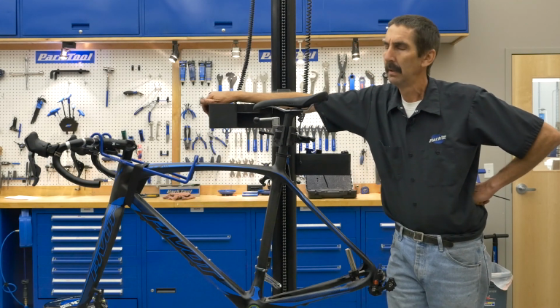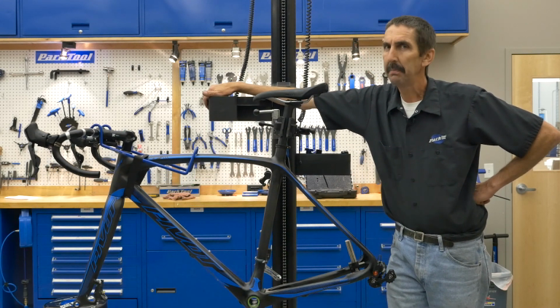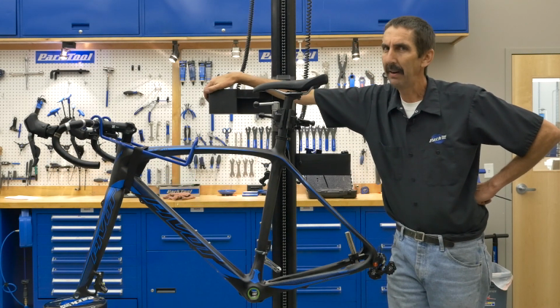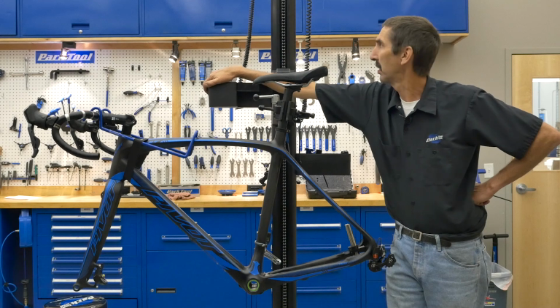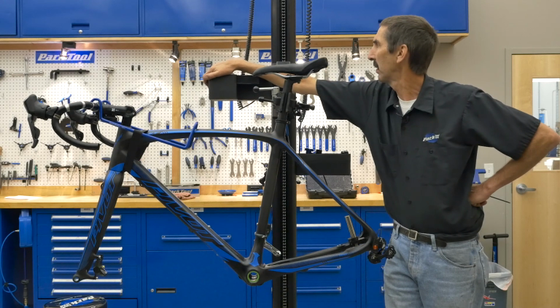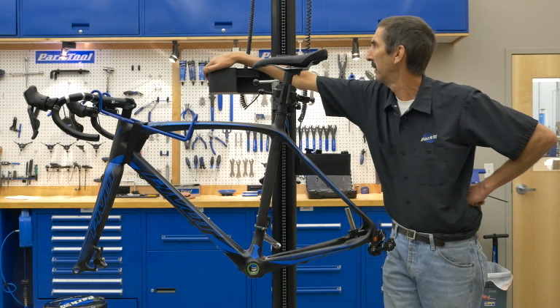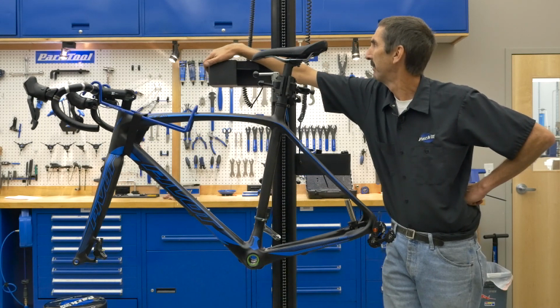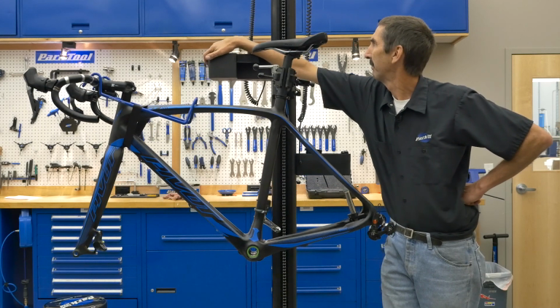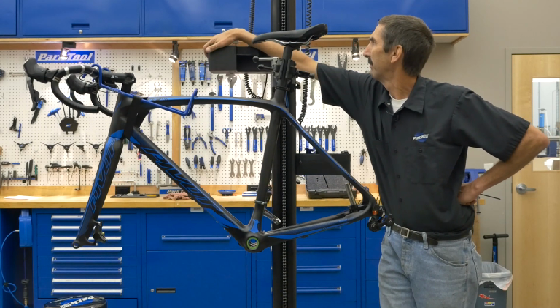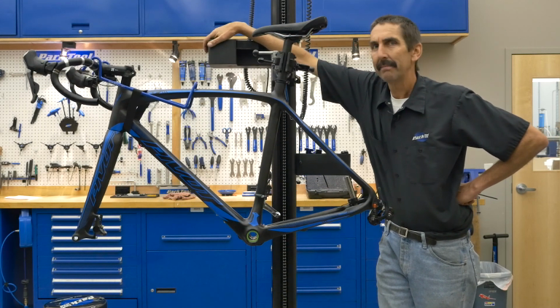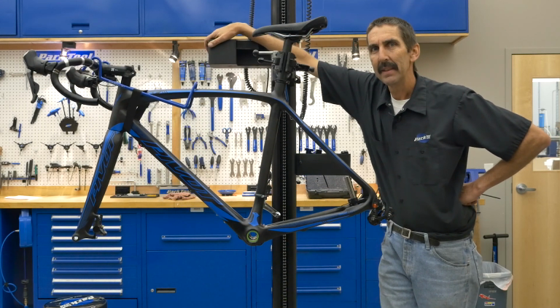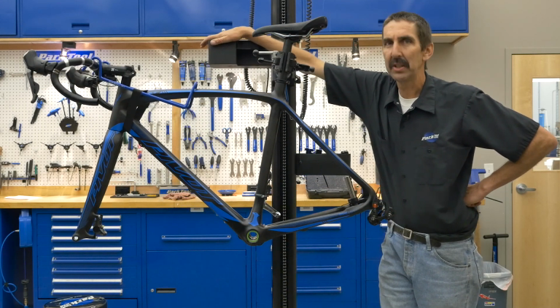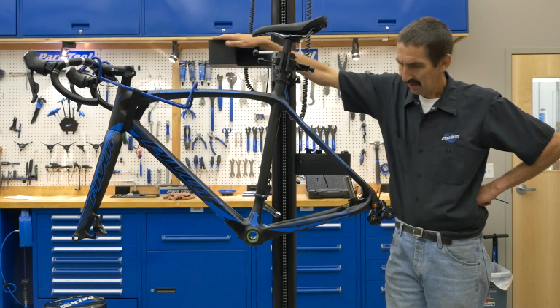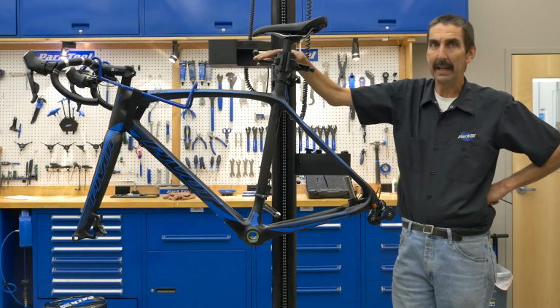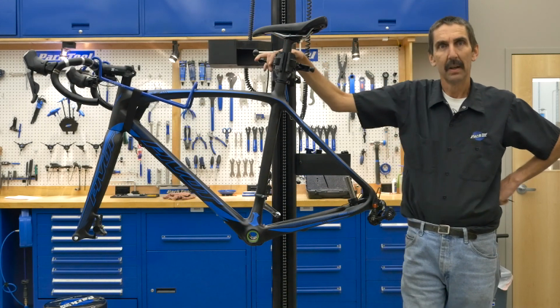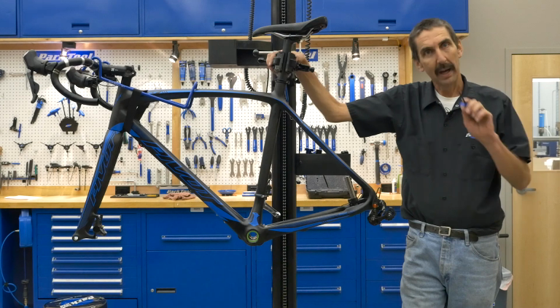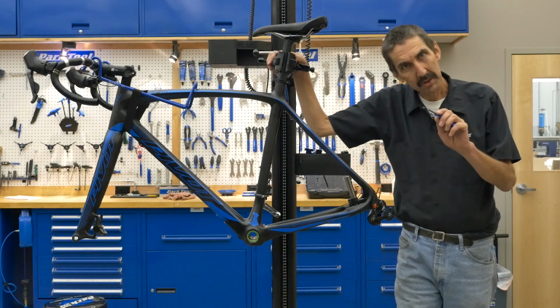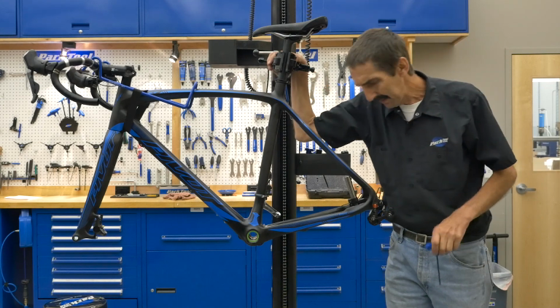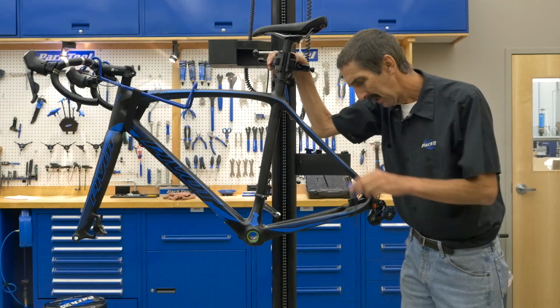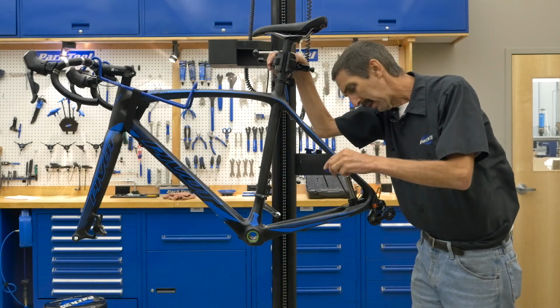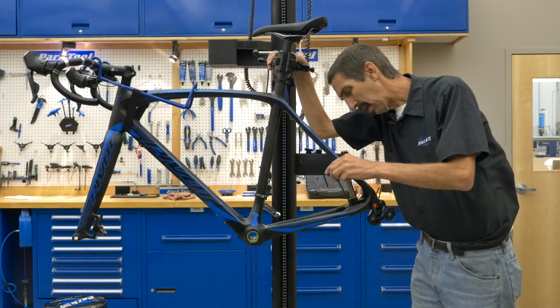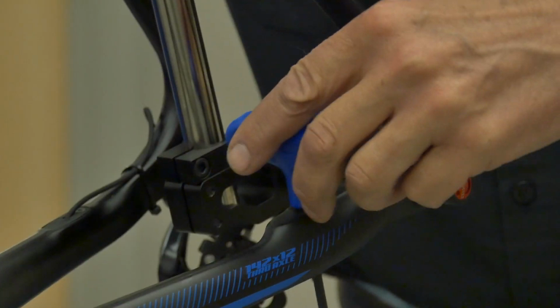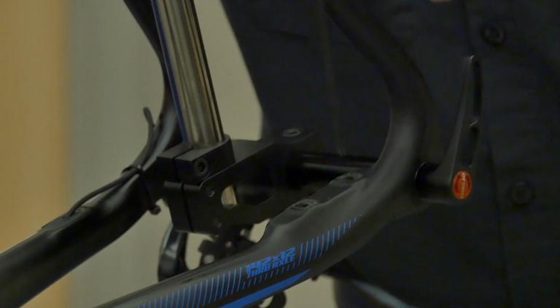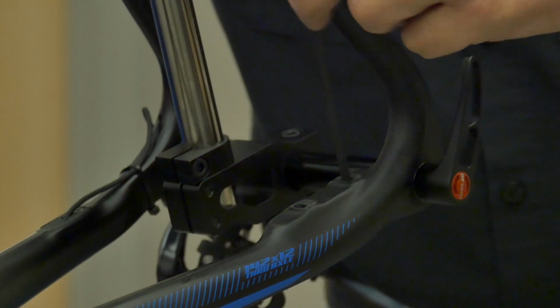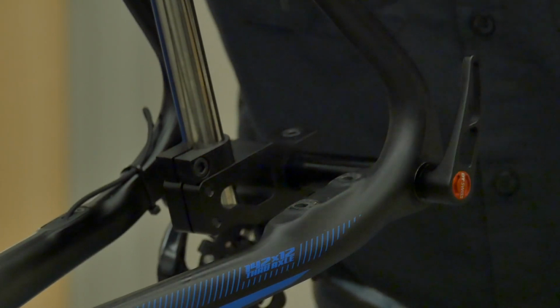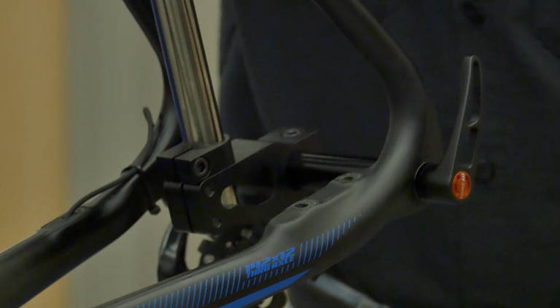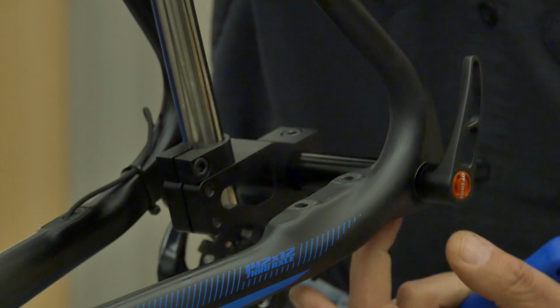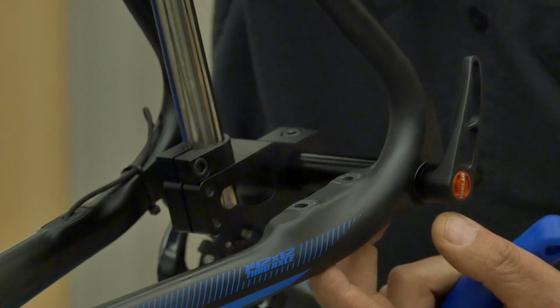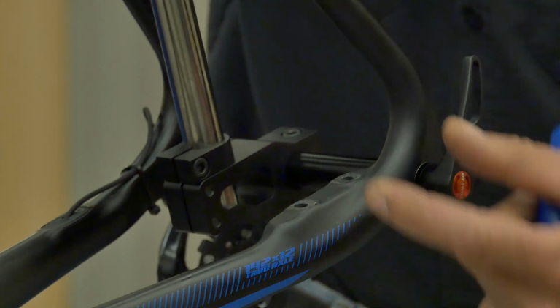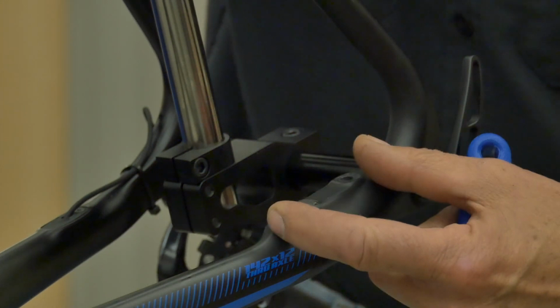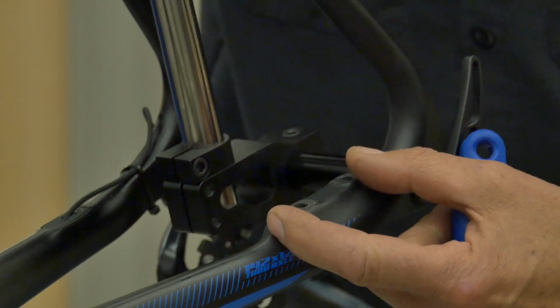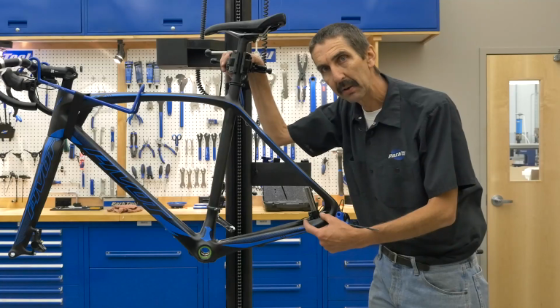The PRS 33. So as we were saying, no threads inside at all. Bolts come from the bottom and hold the brake on direct.